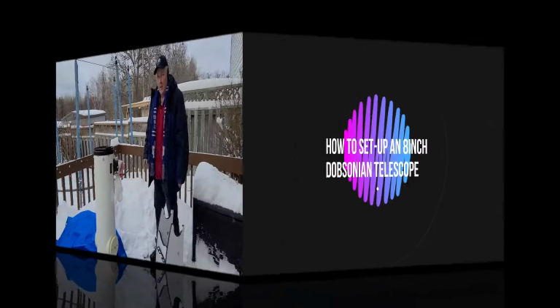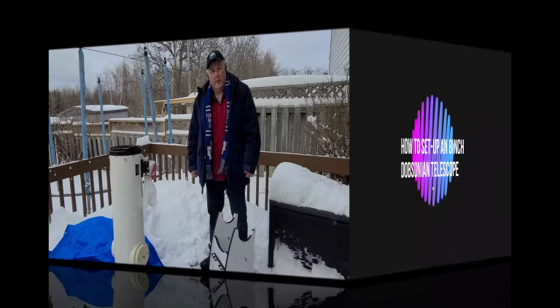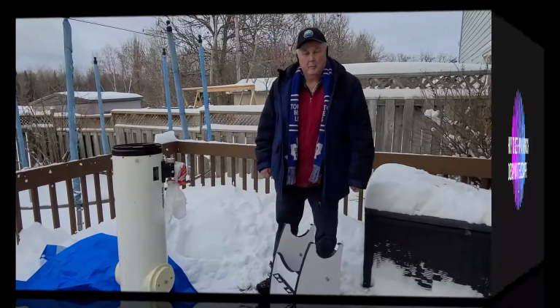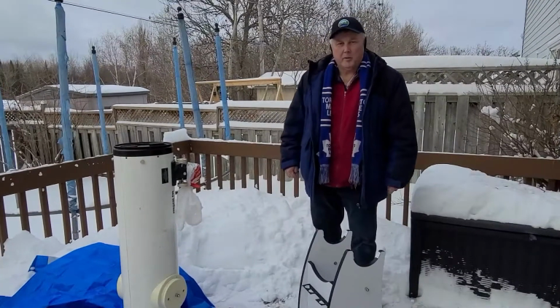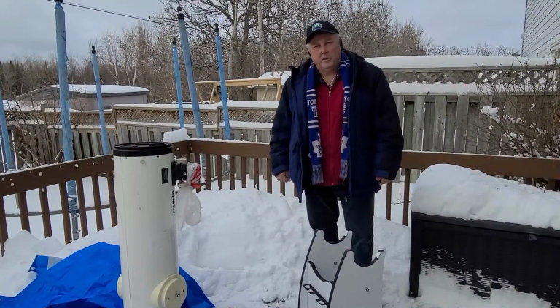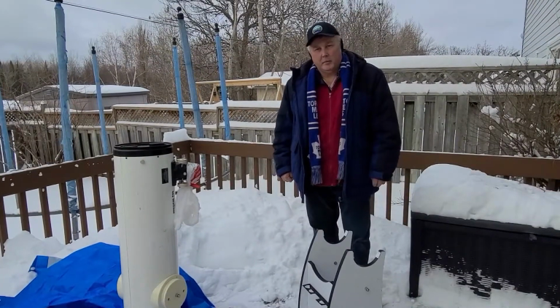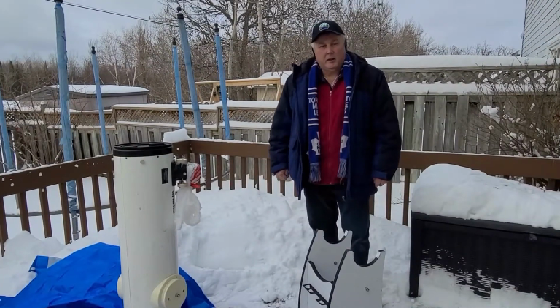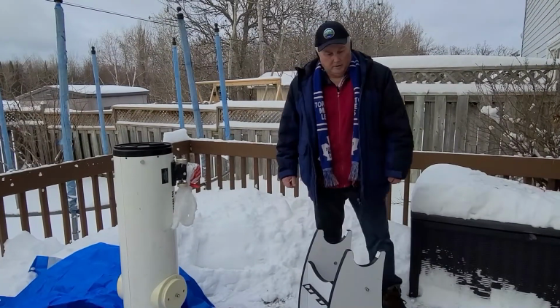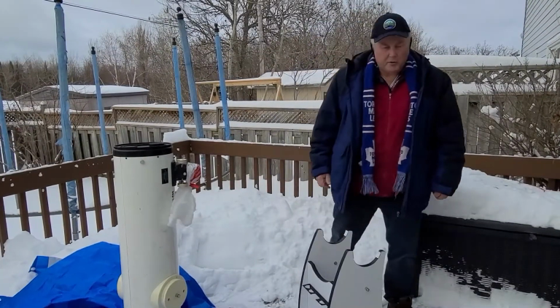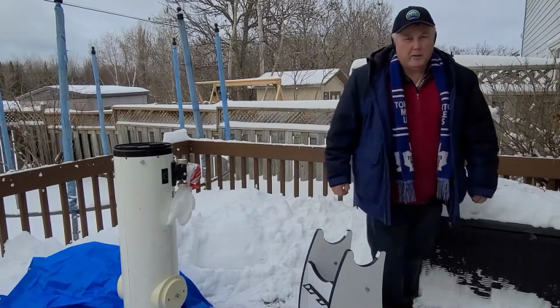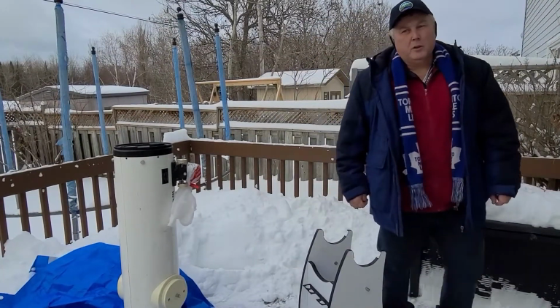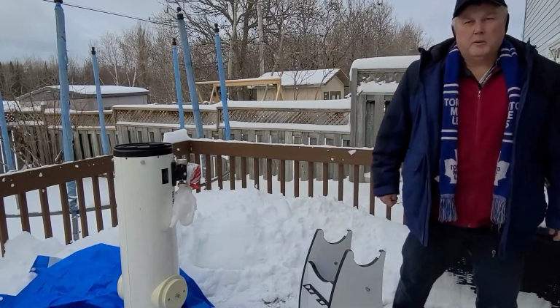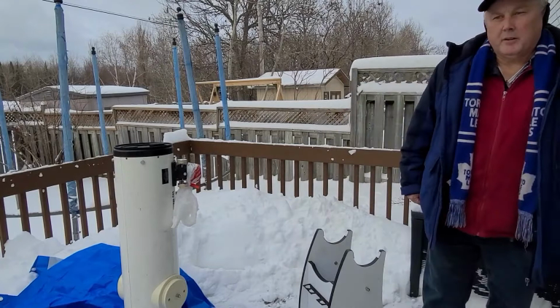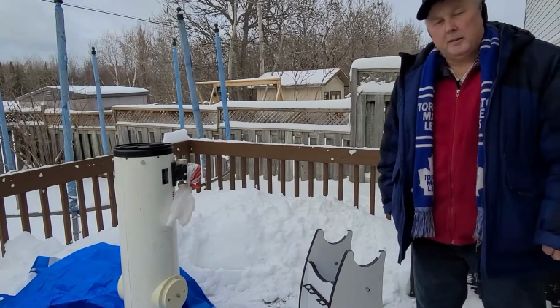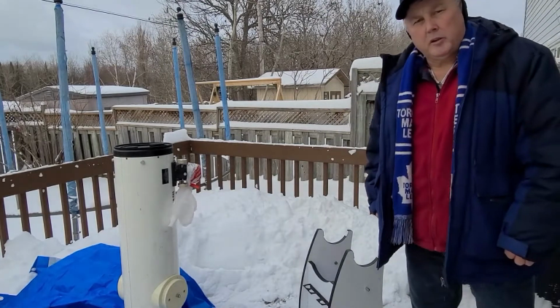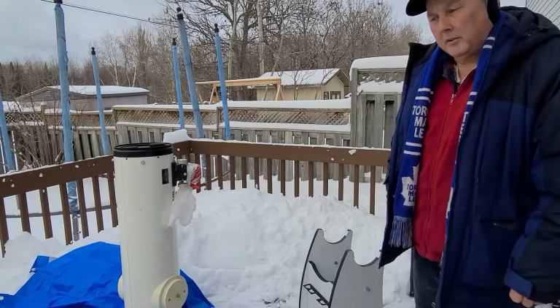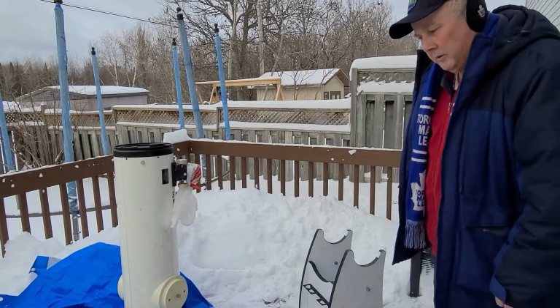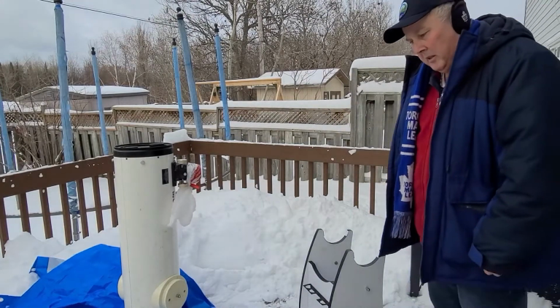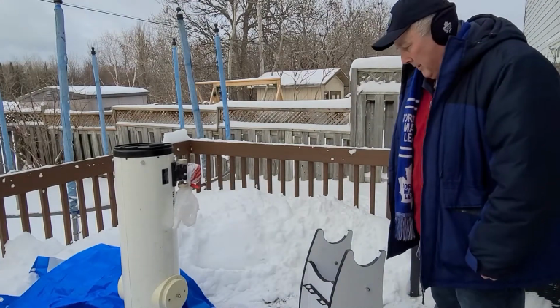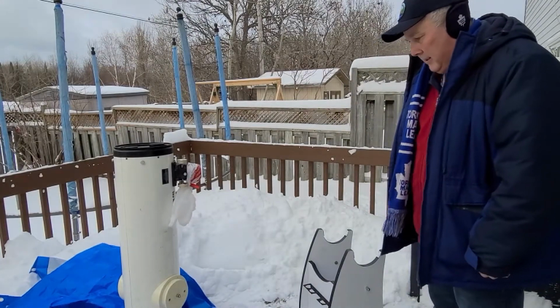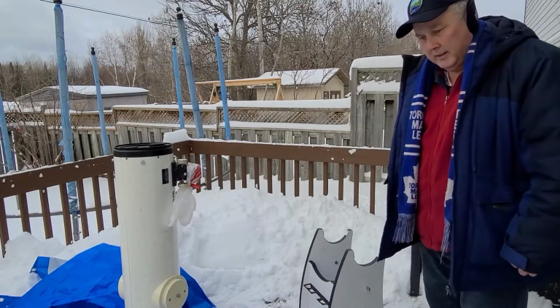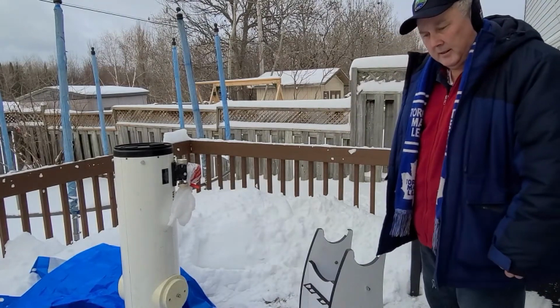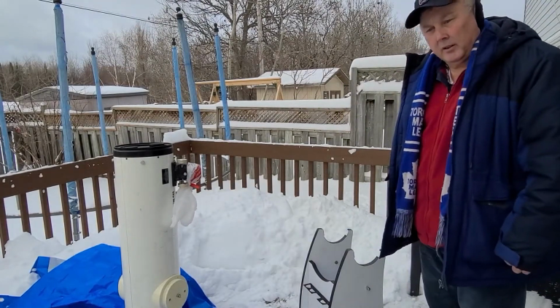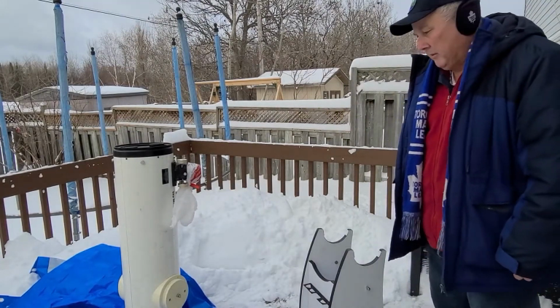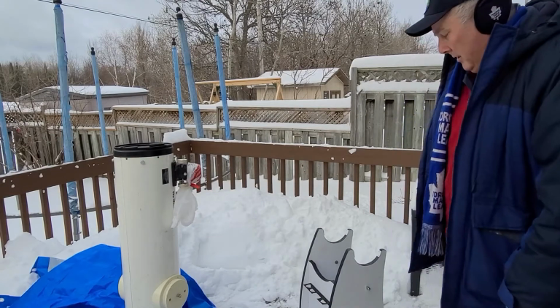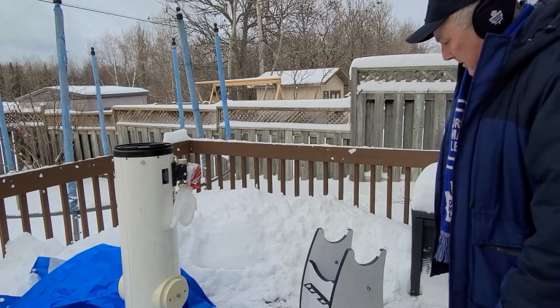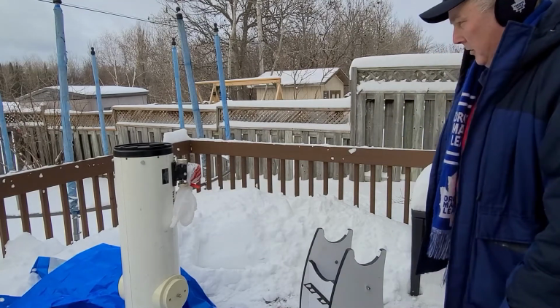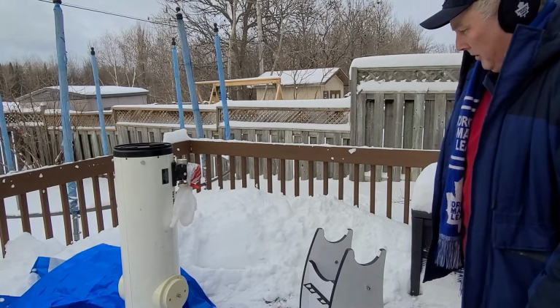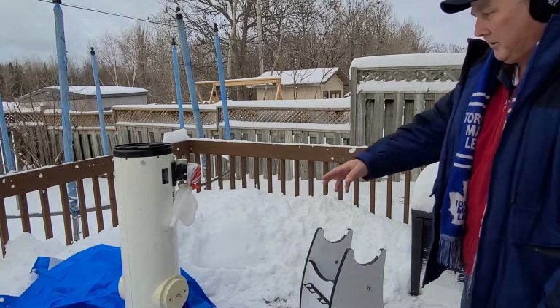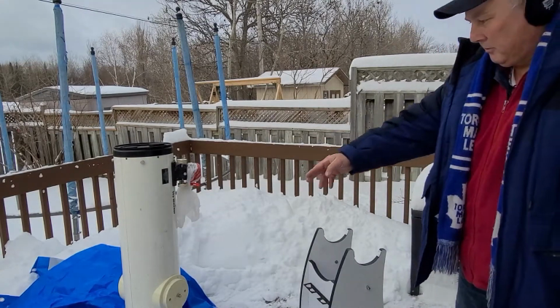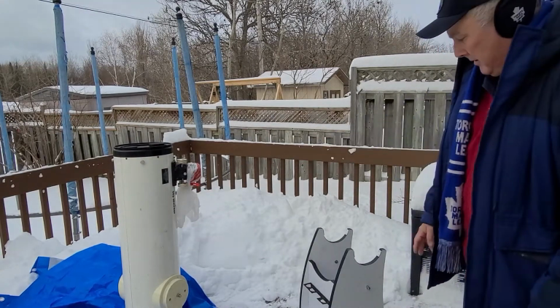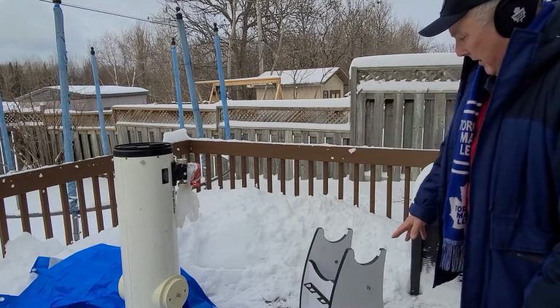Hi, my name is Randy Currie and I'm going to demonstrate how to put together a Dobsonian Telescope. To start off you have basically two parts: the tube and the base.